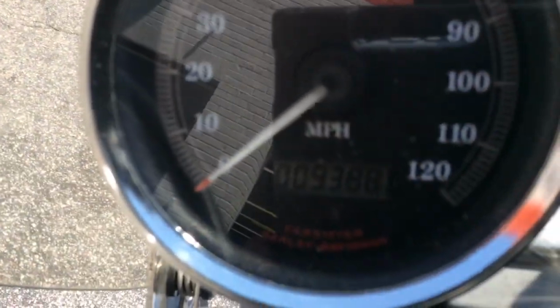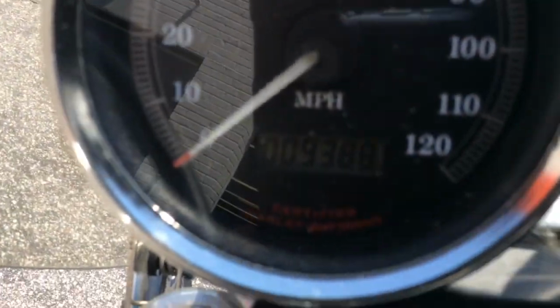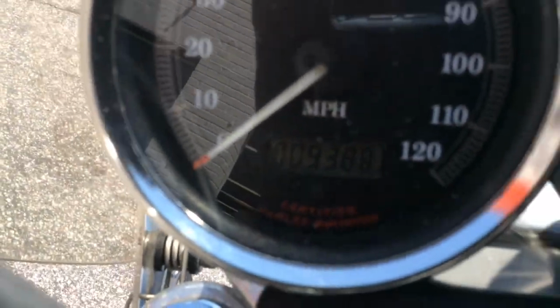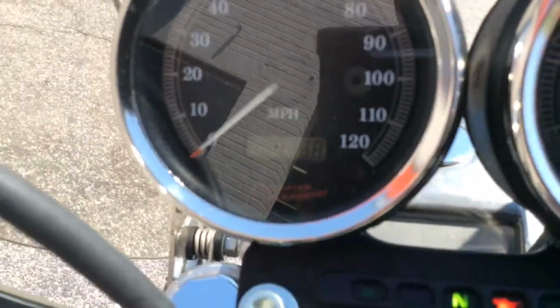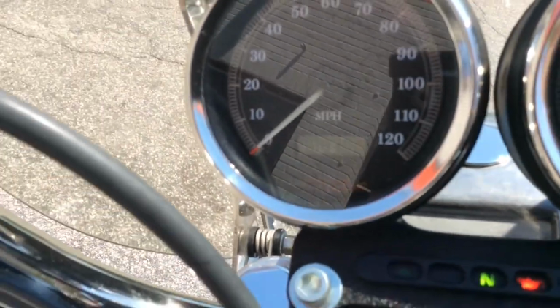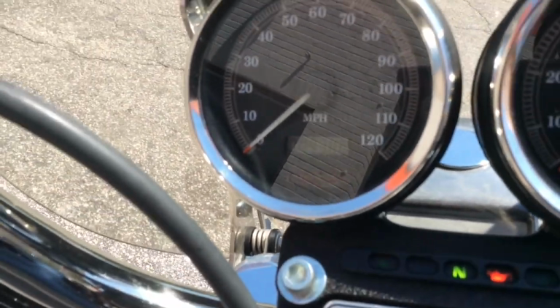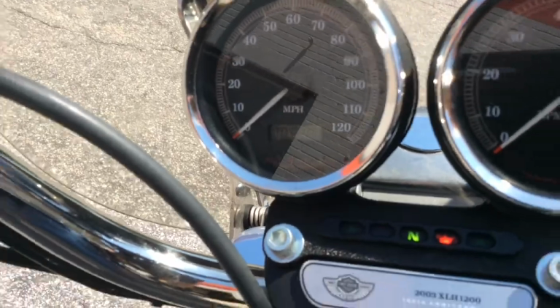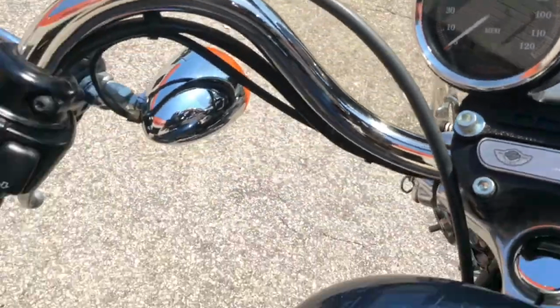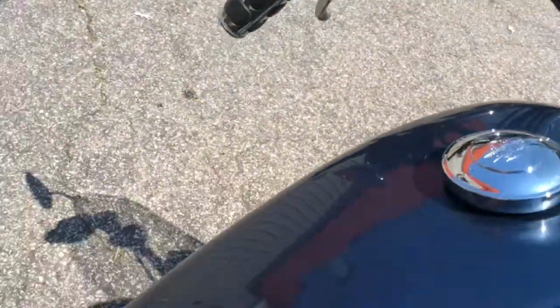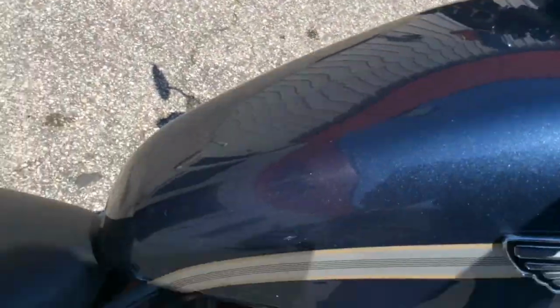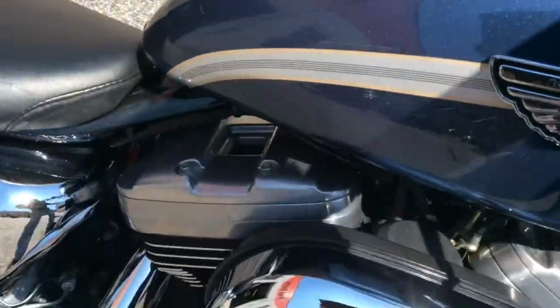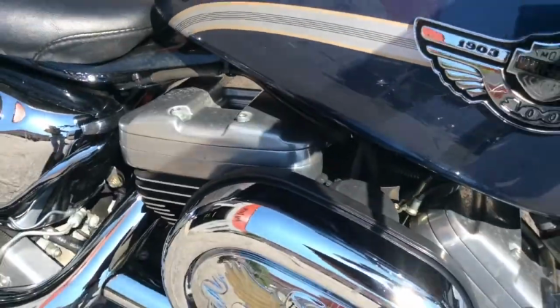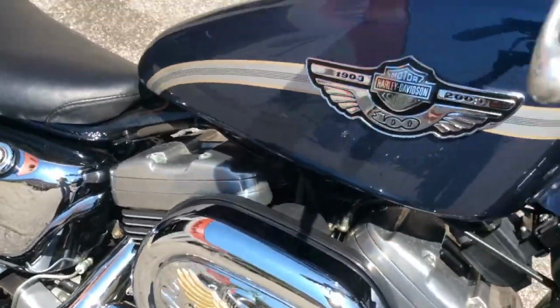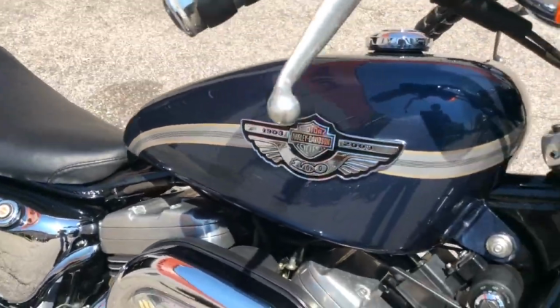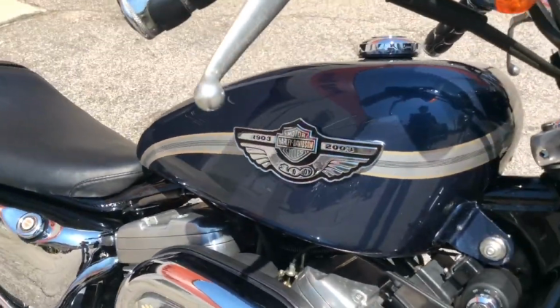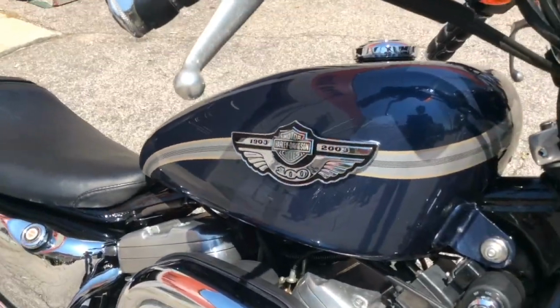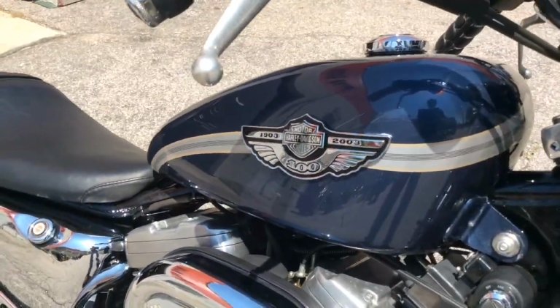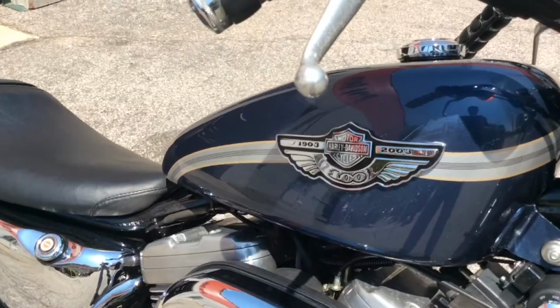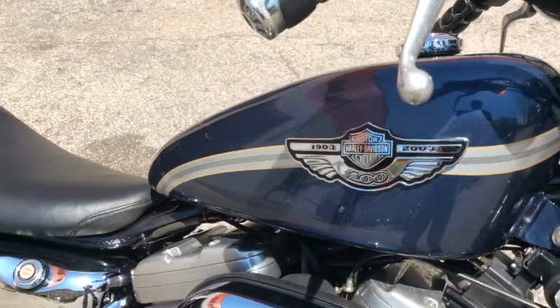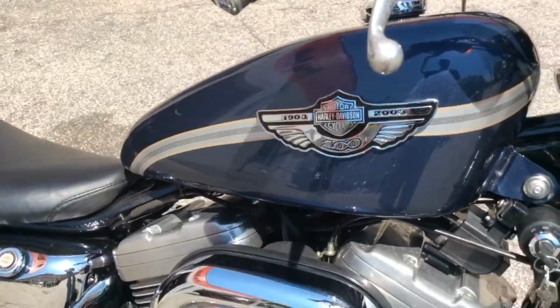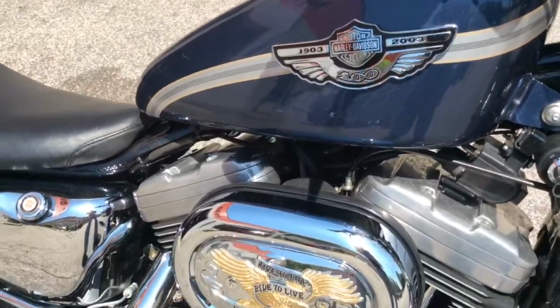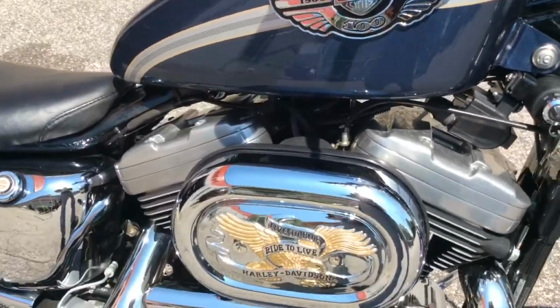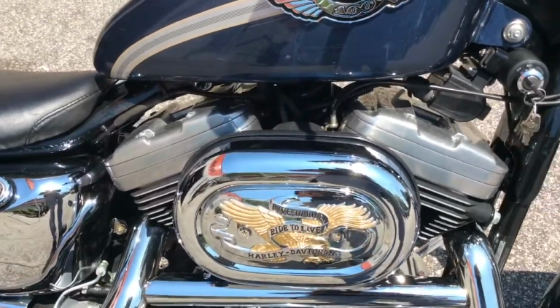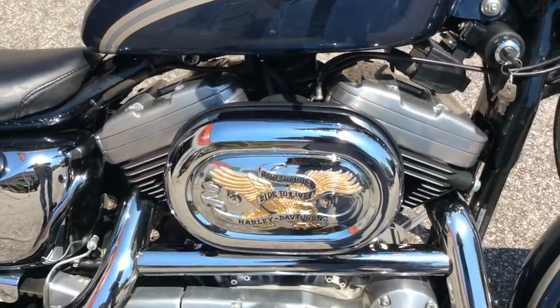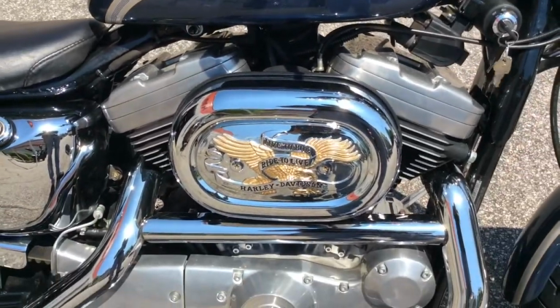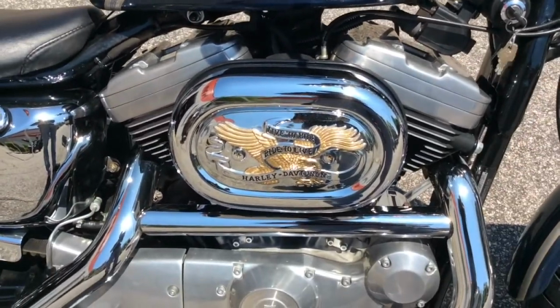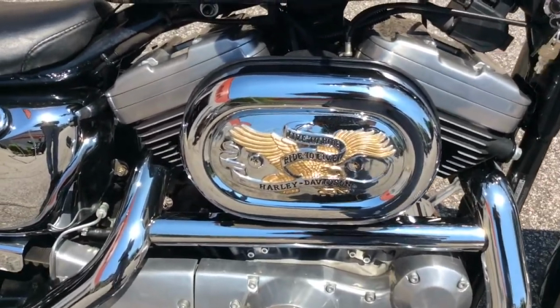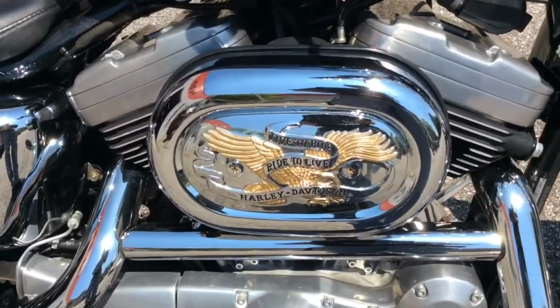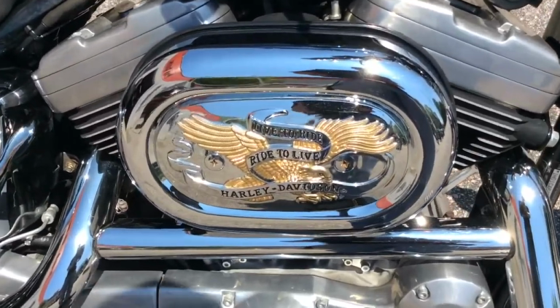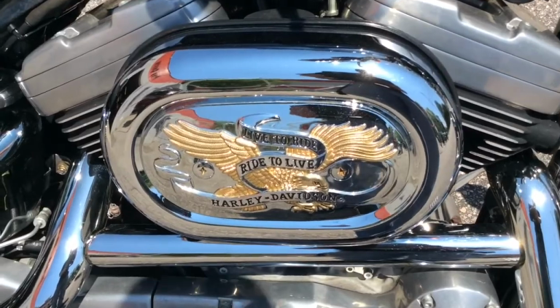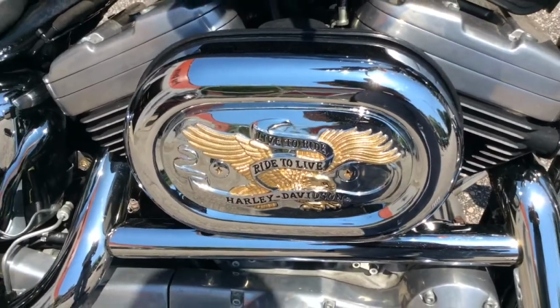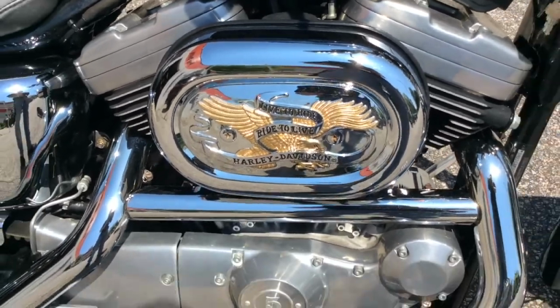This bike comes with a windshield, and it's got four controls on it. It comes with a chrome old tank side cover, spoke rims, Screaming Eagle slip-on exhausts that sound awesome, a low profile 2-up seat, passenger backrest, and aggressive shocks.